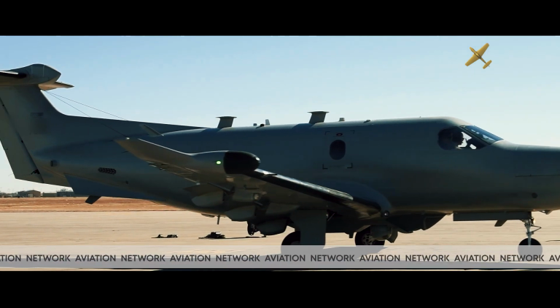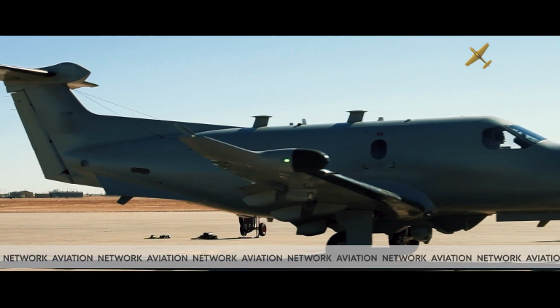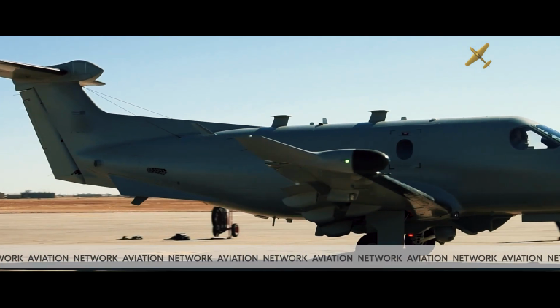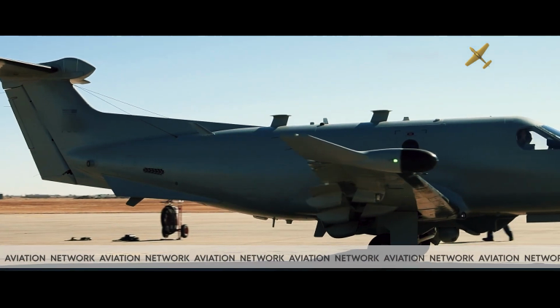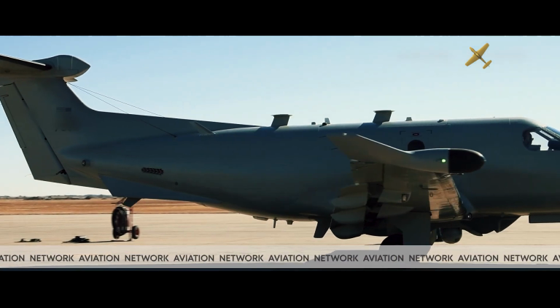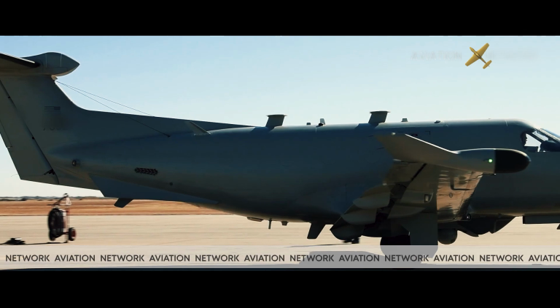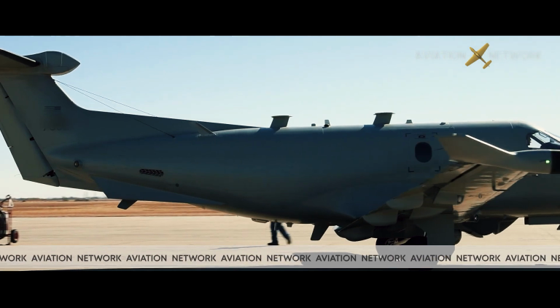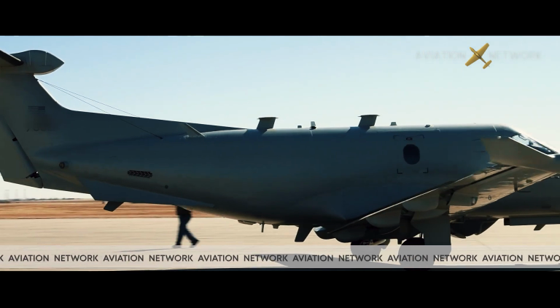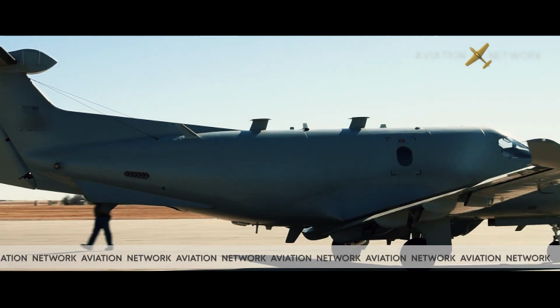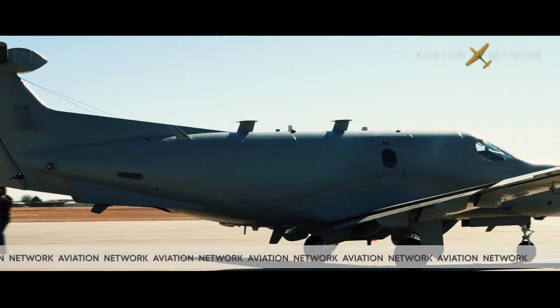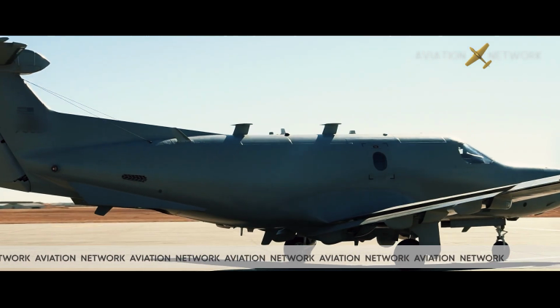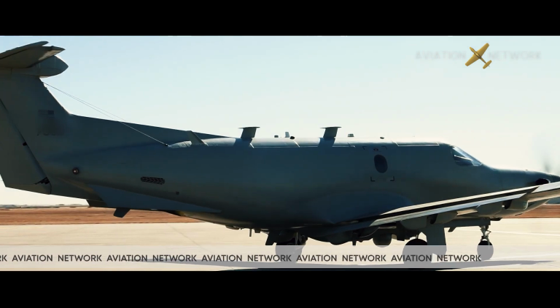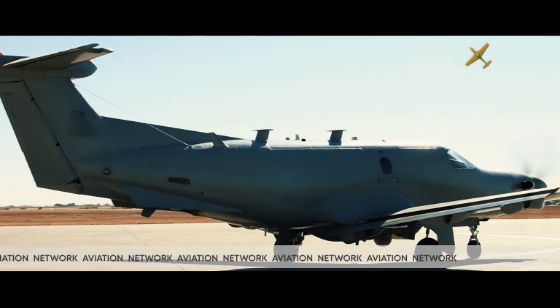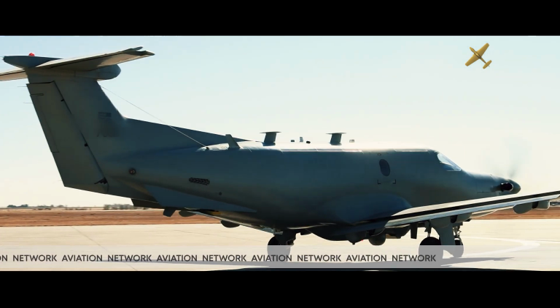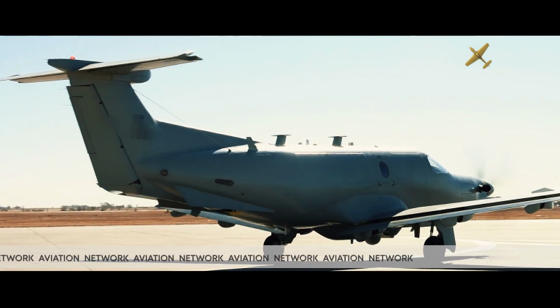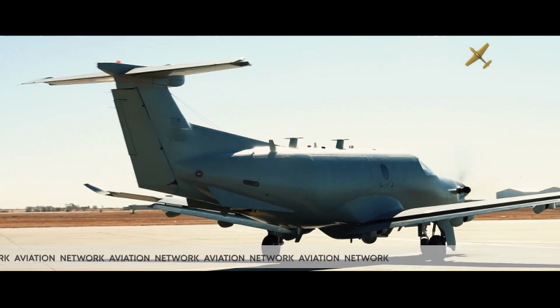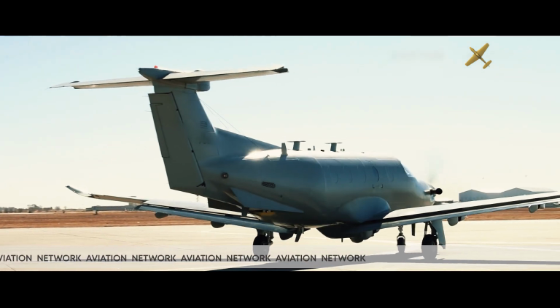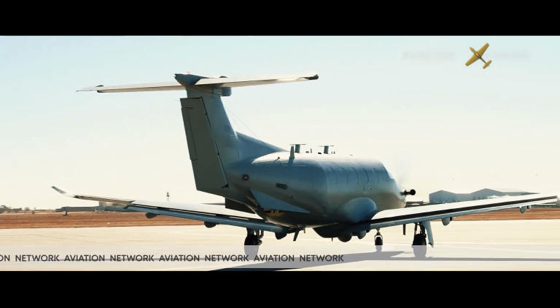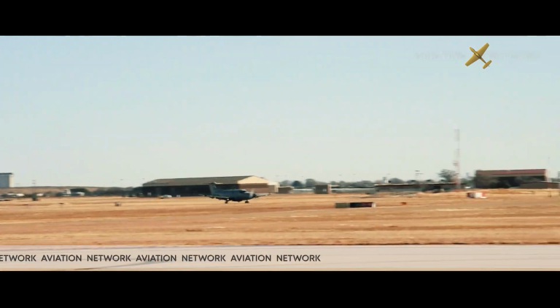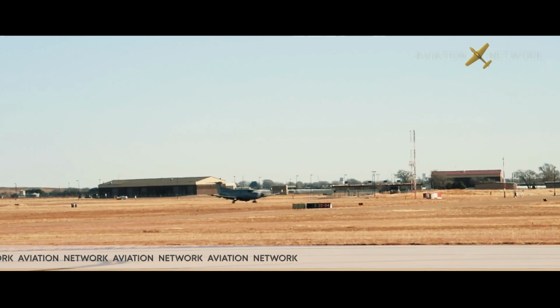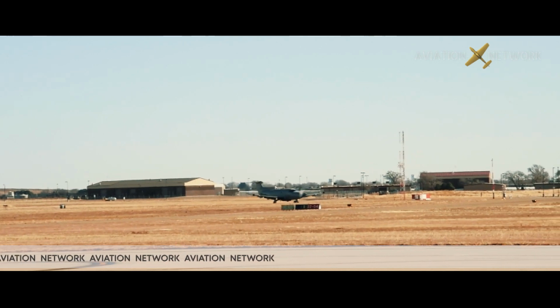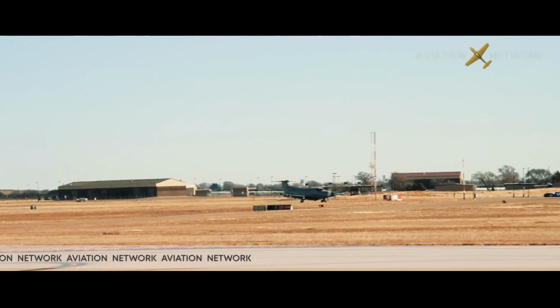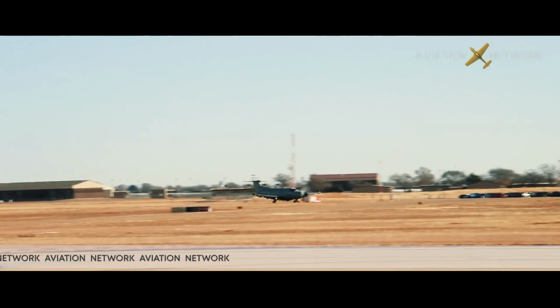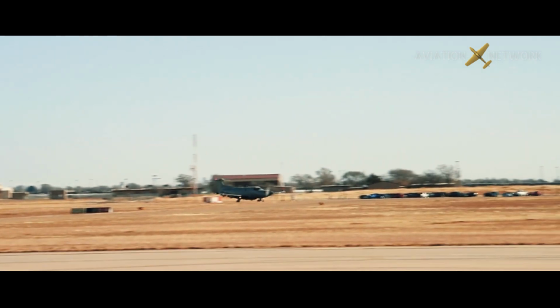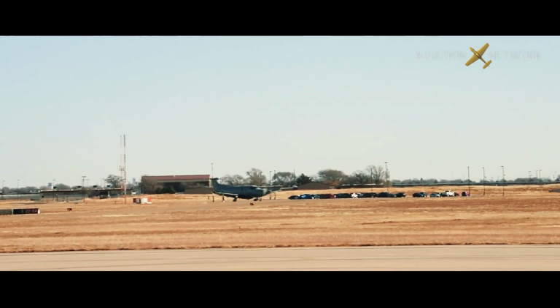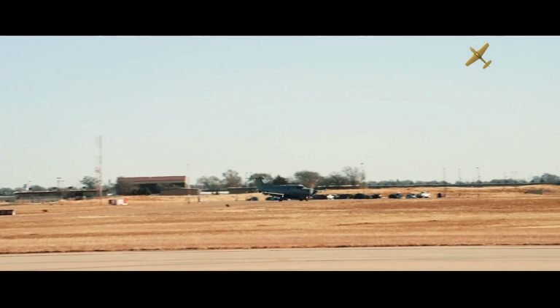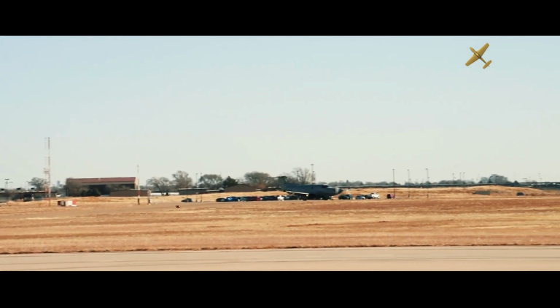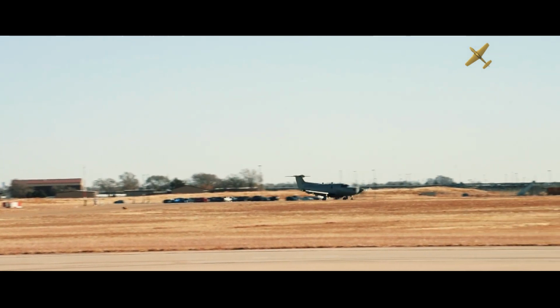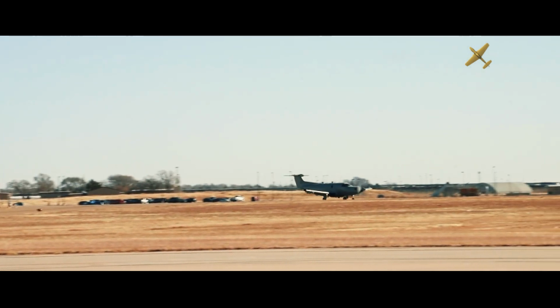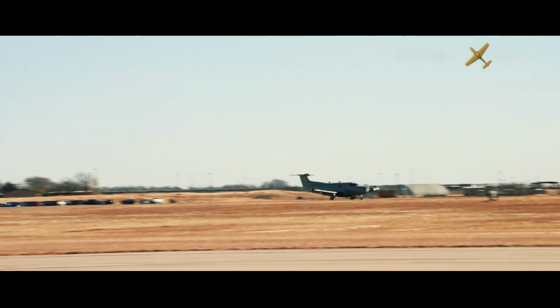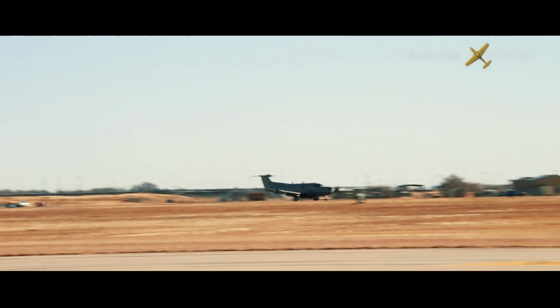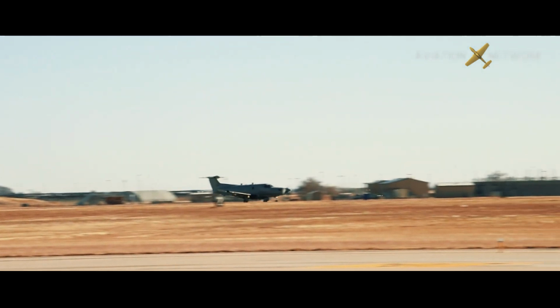Air Force Special Operations Command fielded the U-28A fleet through the purchase of commercially available aircraft and subsequent military modification to include tactical communications capabilities, aircraft survivability equipment, electro-optical sensors, and advanced navigation systems.